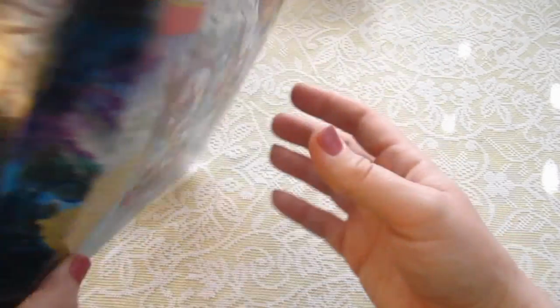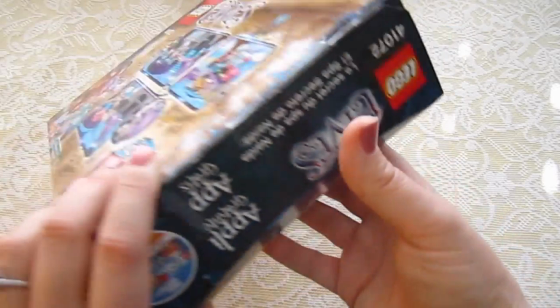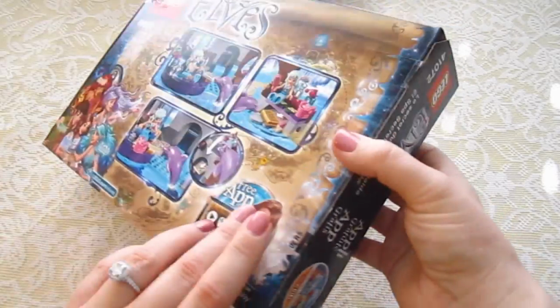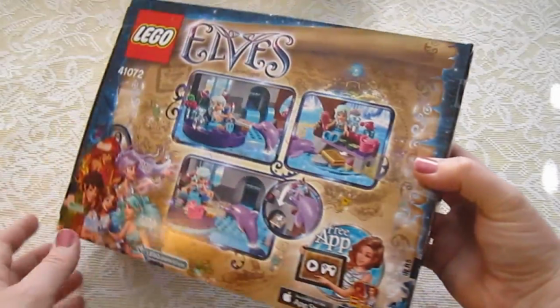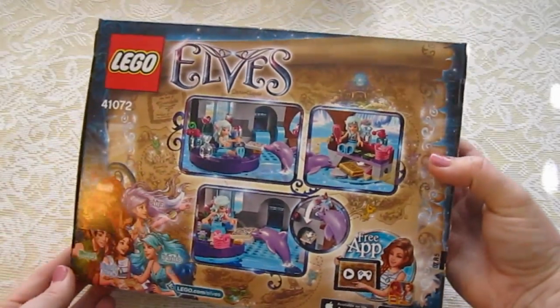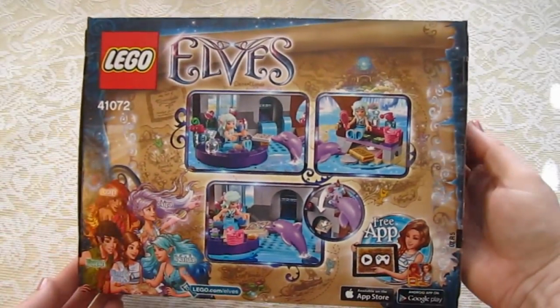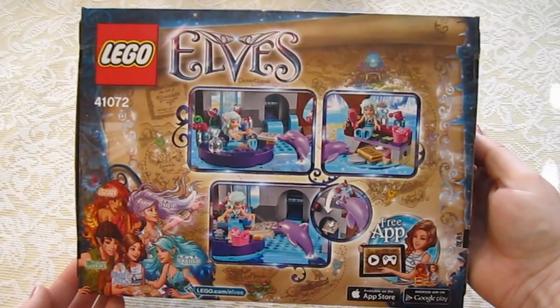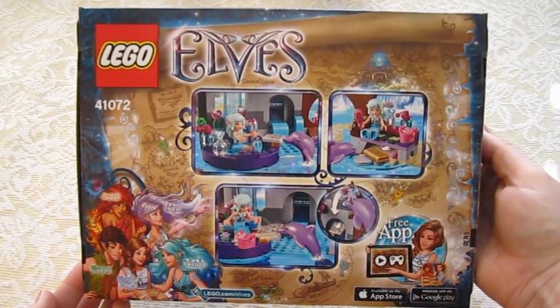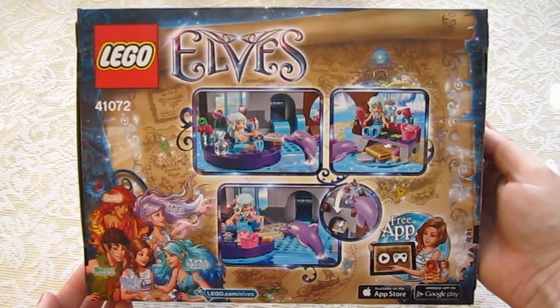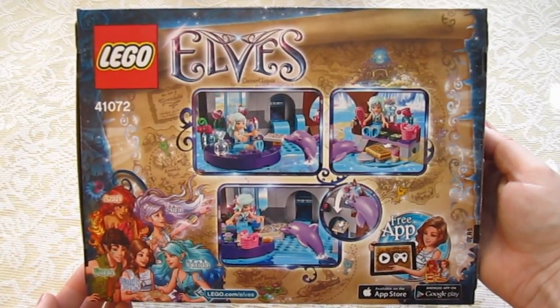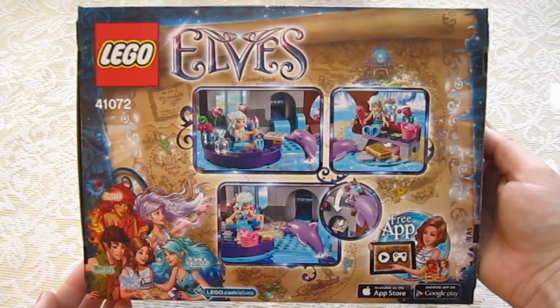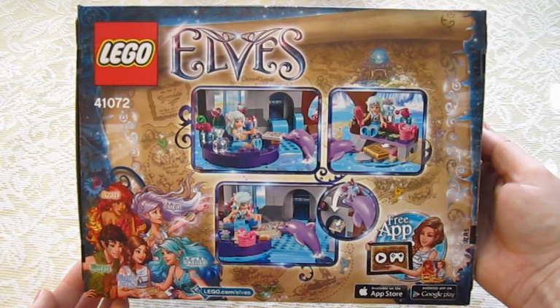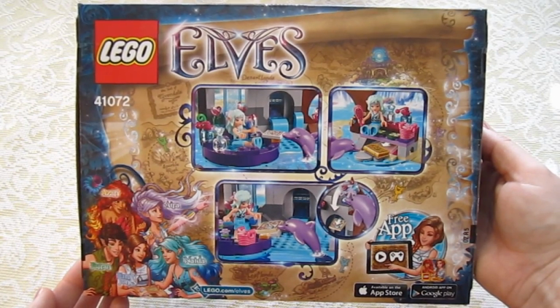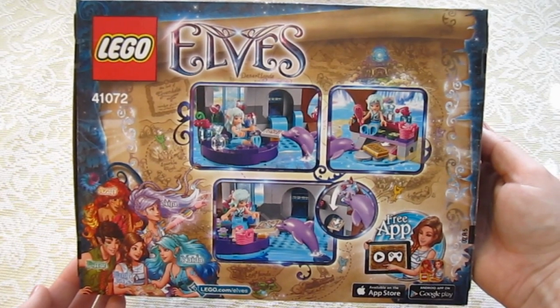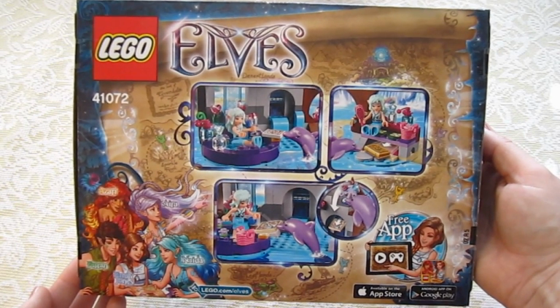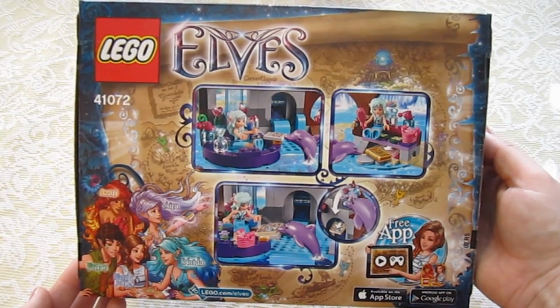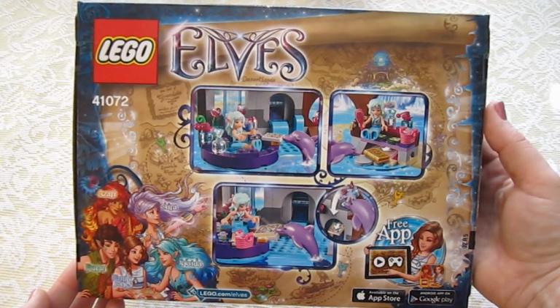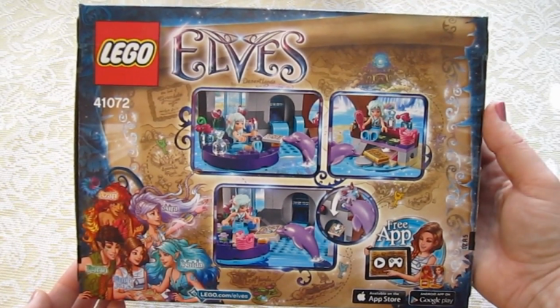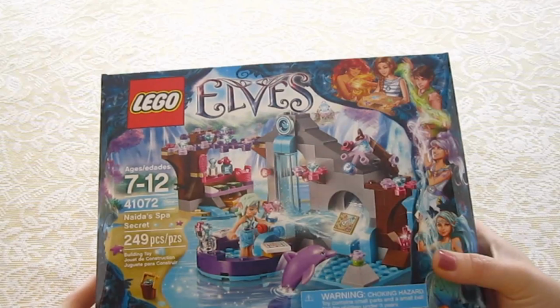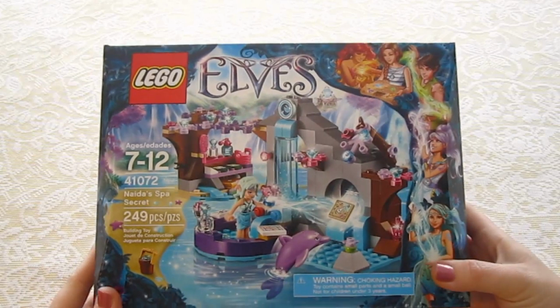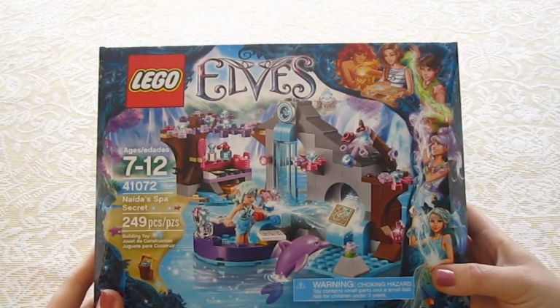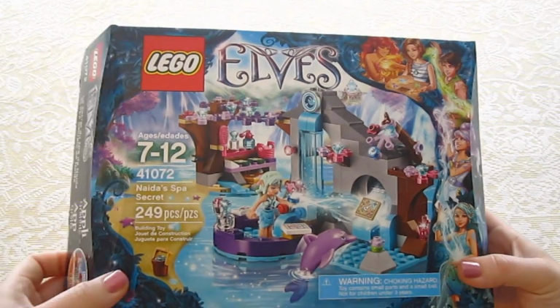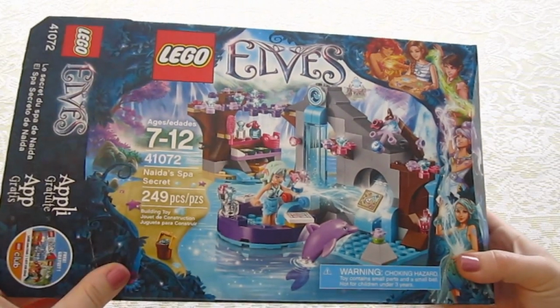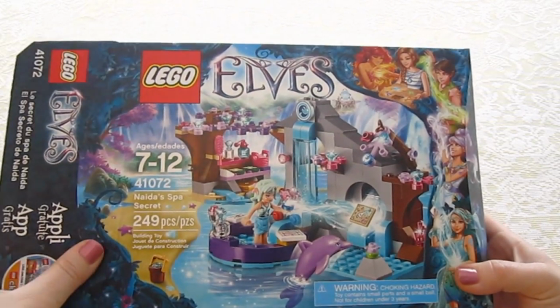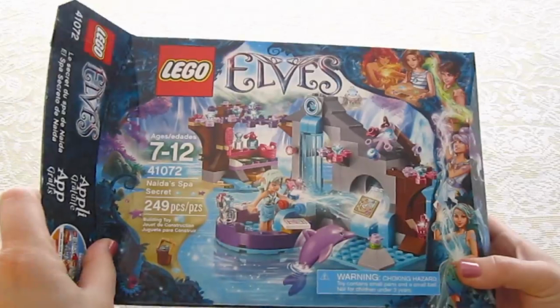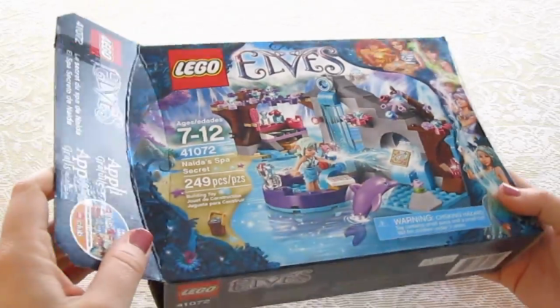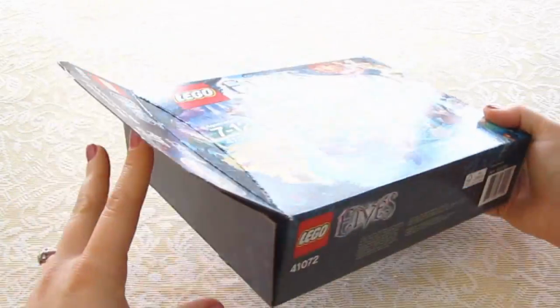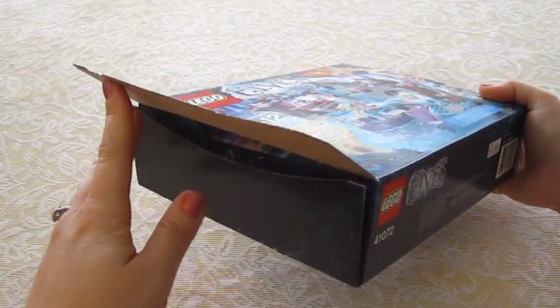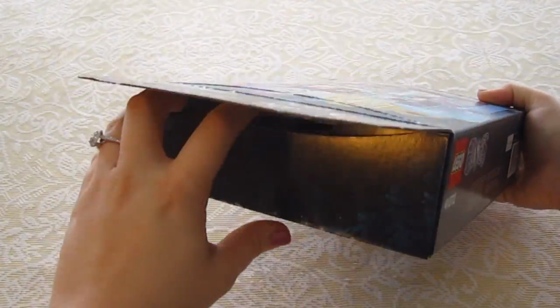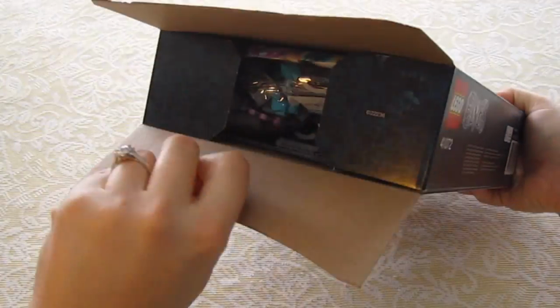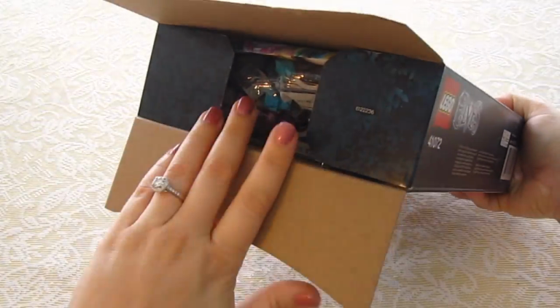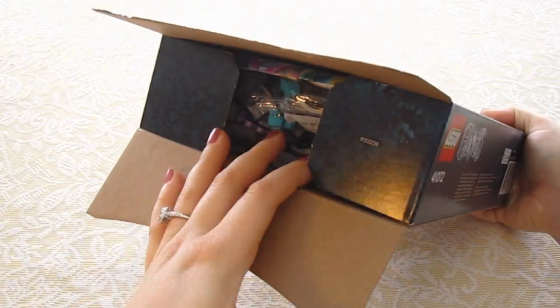So let me flip over so you can see the back — and there we go. So let's just go ahead and get started. Now that I've shown you the box, we're going to open it up and pull out all the goodies.